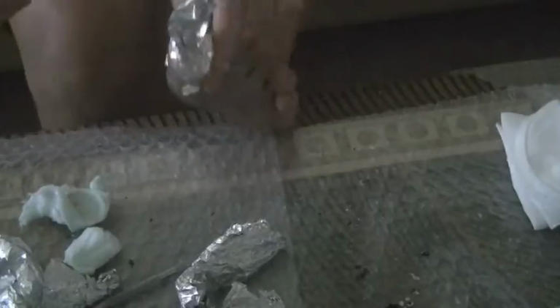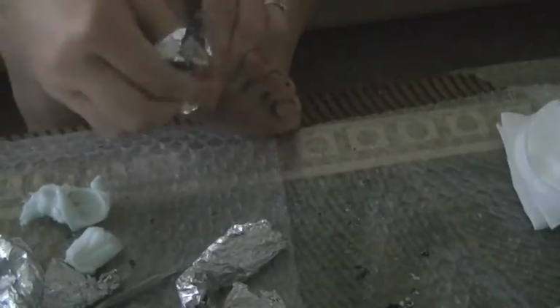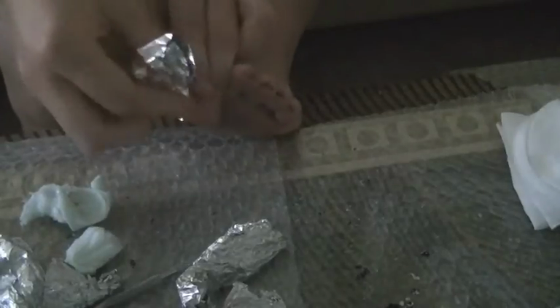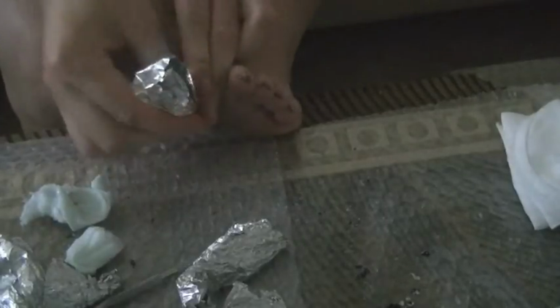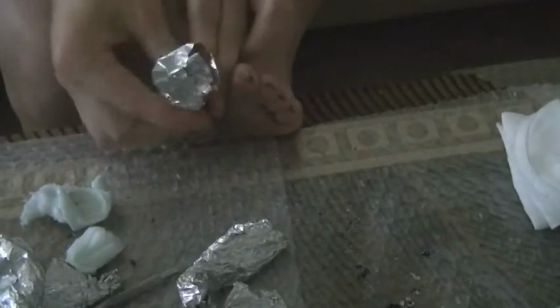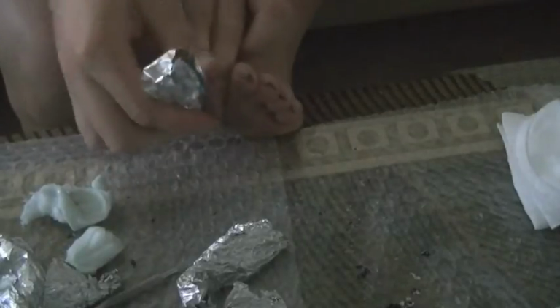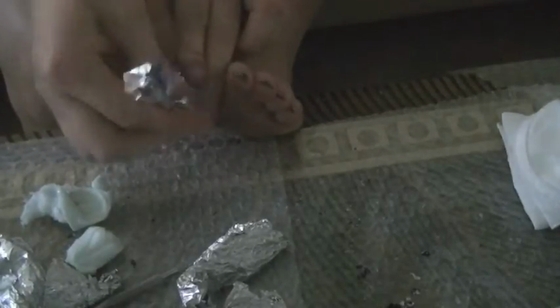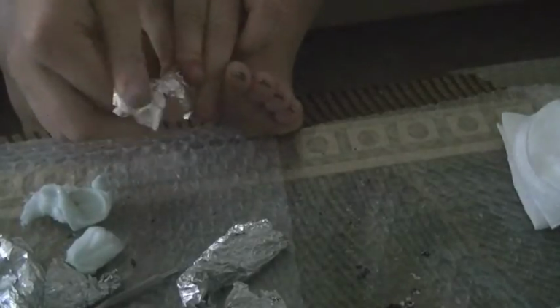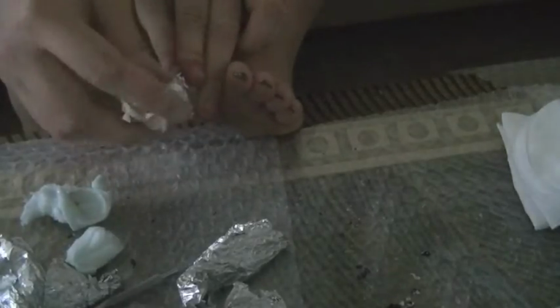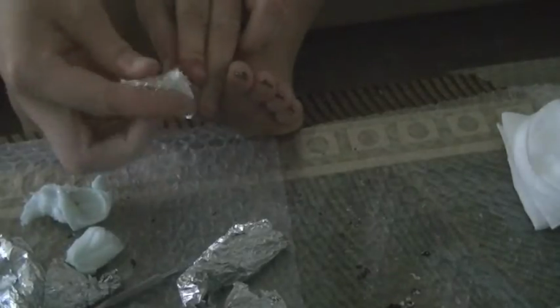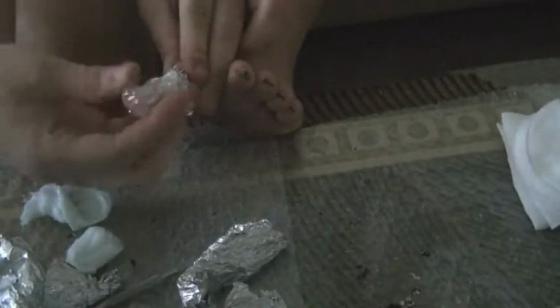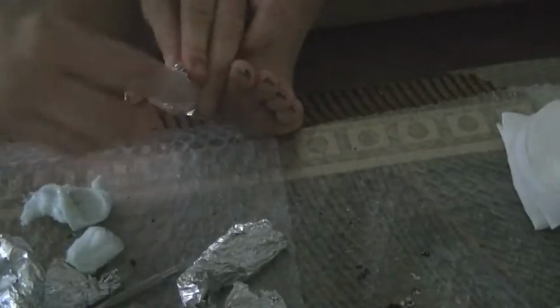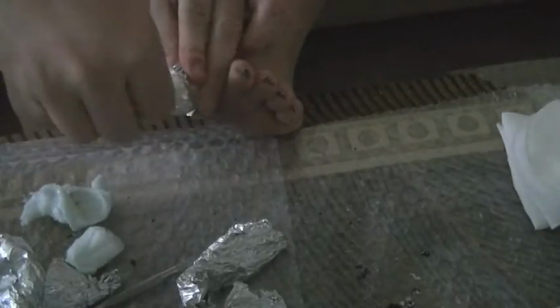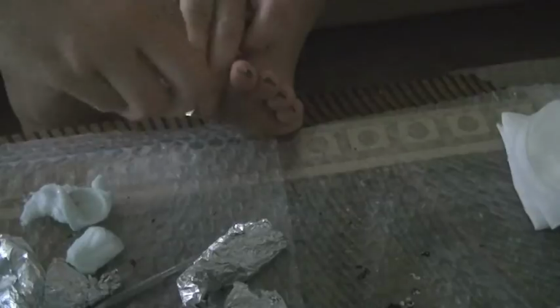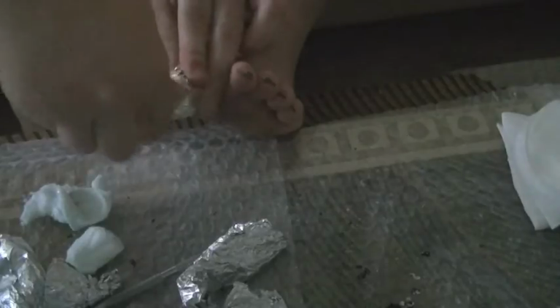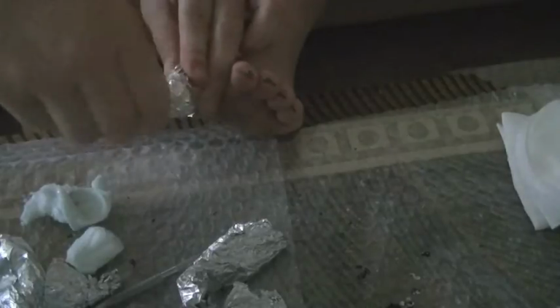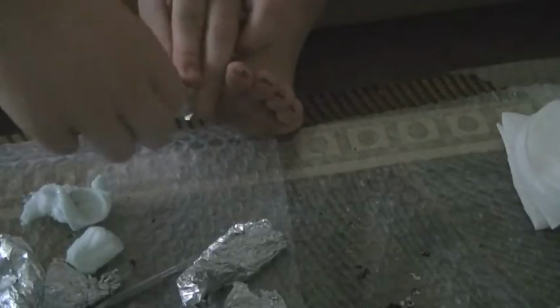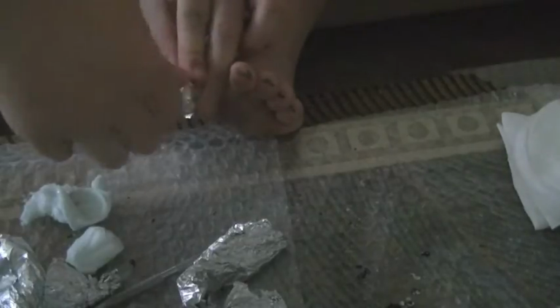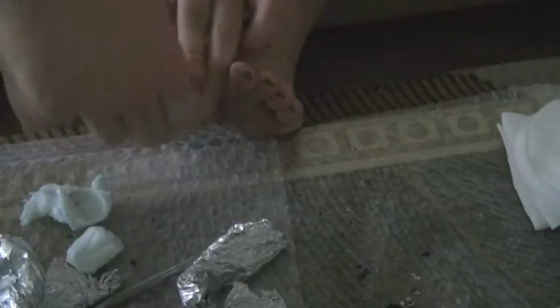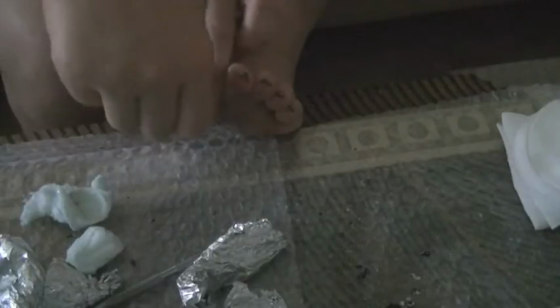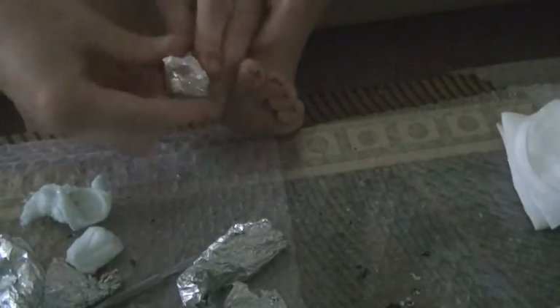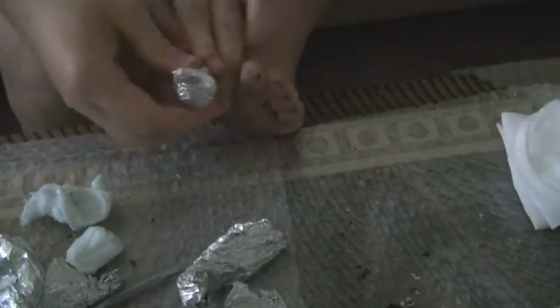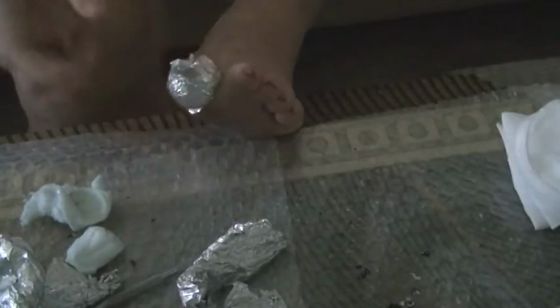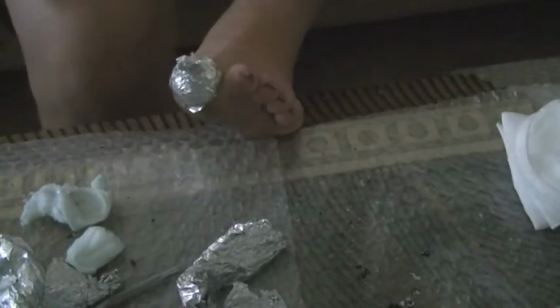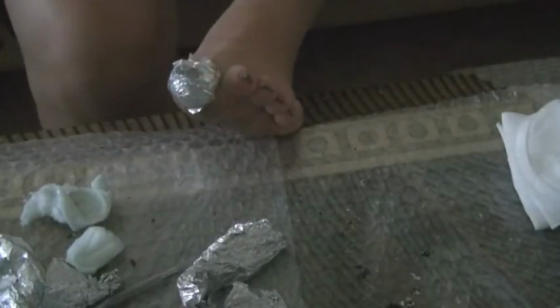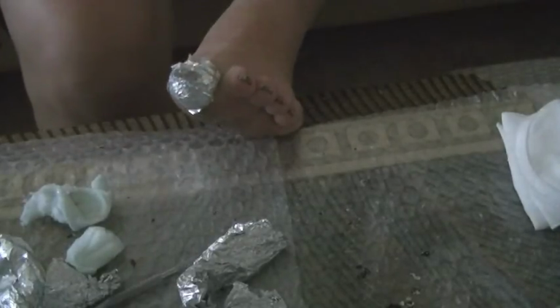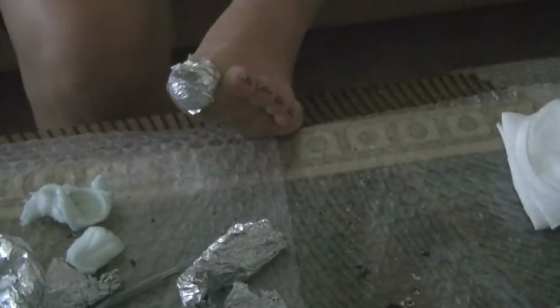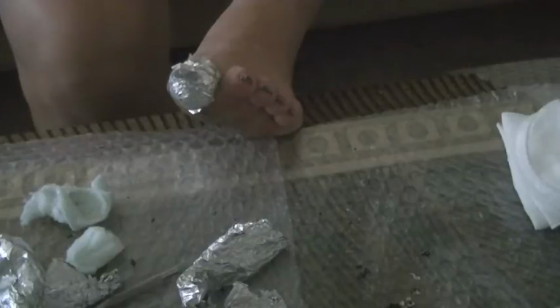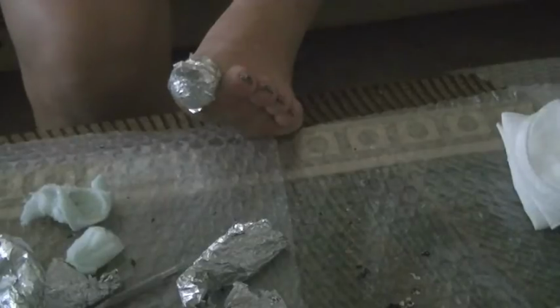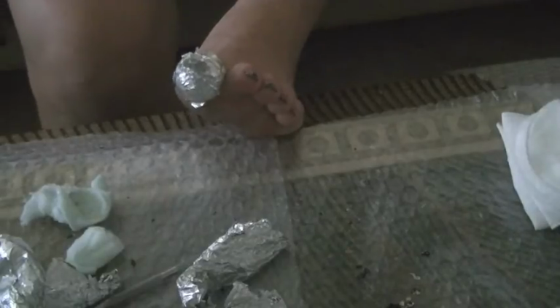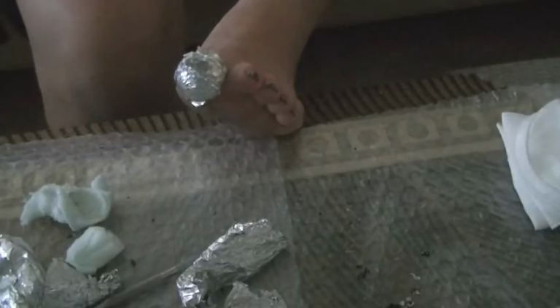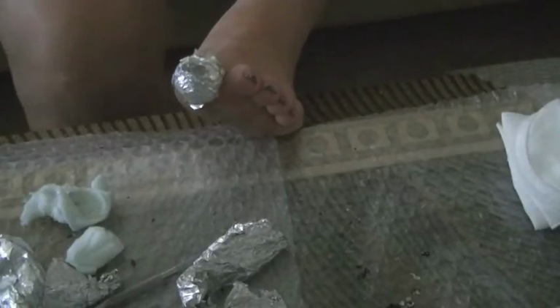Since four minutes was just not long enough, I'm going to rewrap all of the toes and let them sit for 10 minutes. Like I said, just start with 10 minutes from the get-go and you won't have to go through the longer process that I went through.